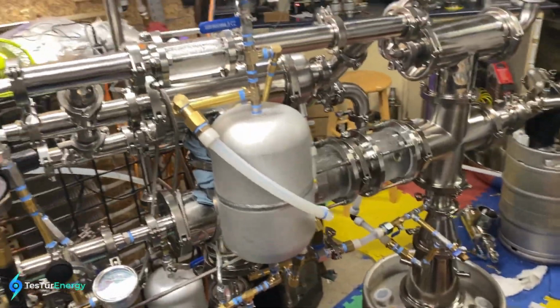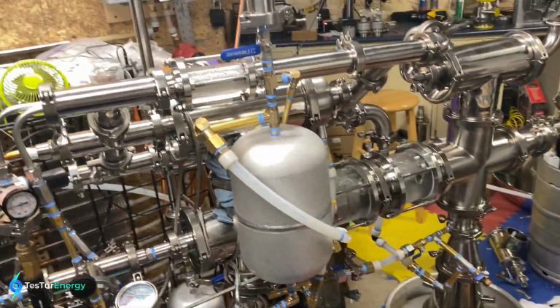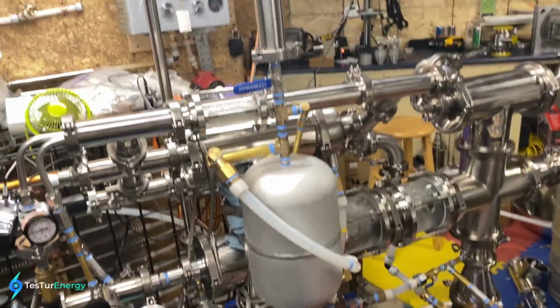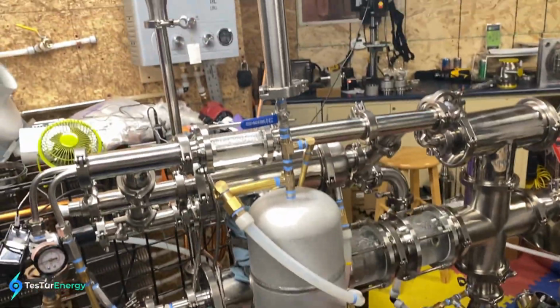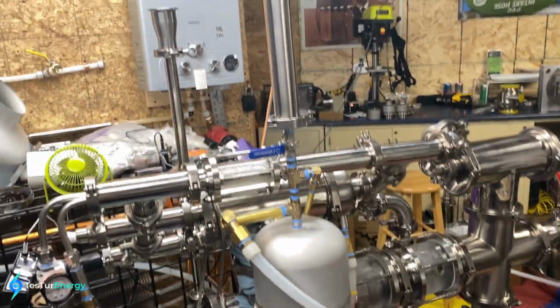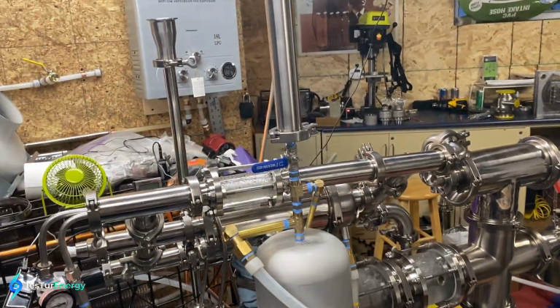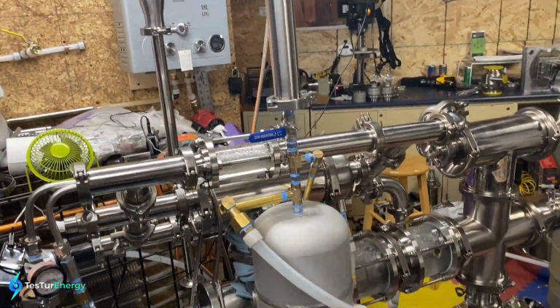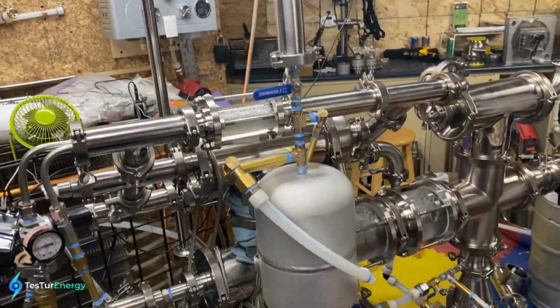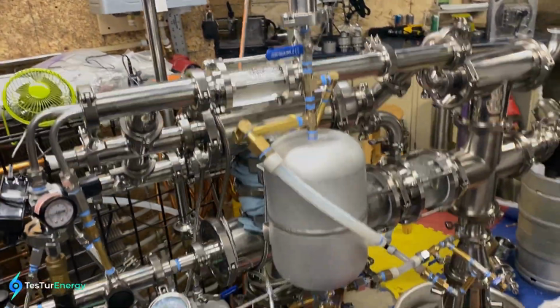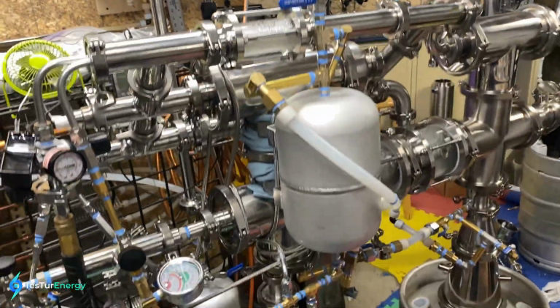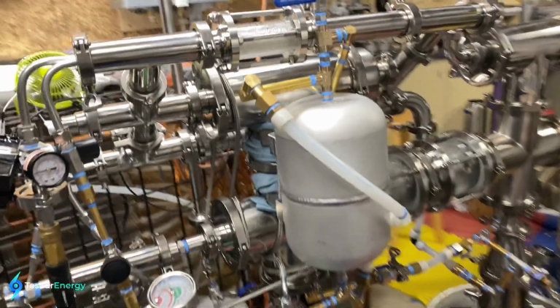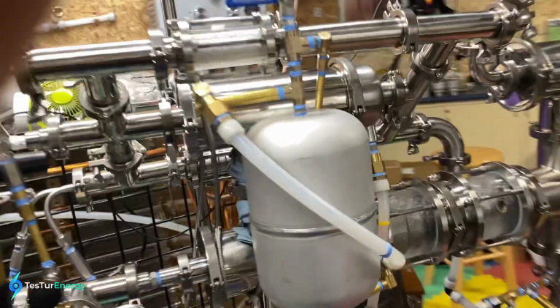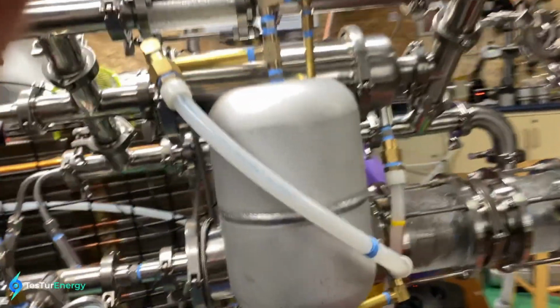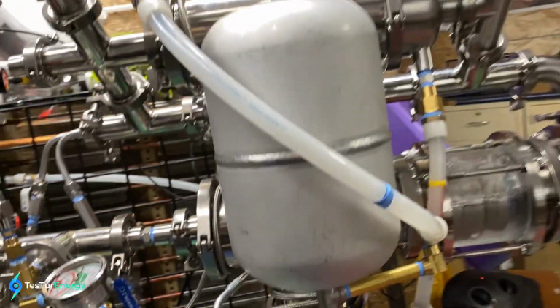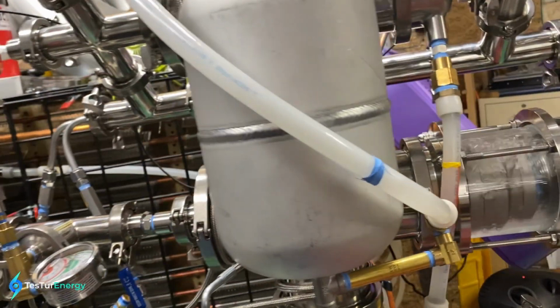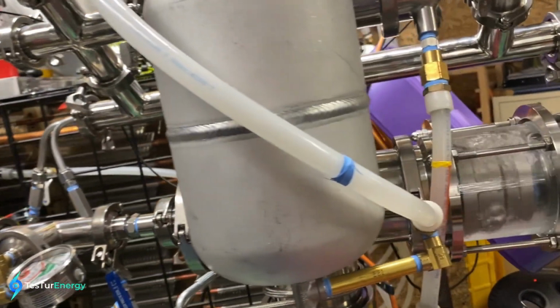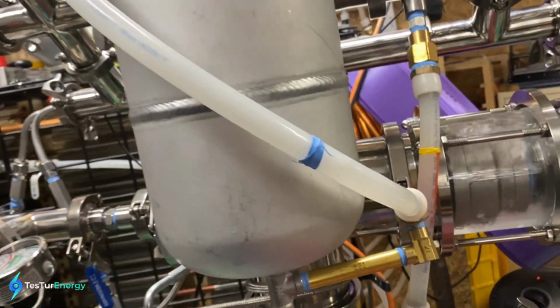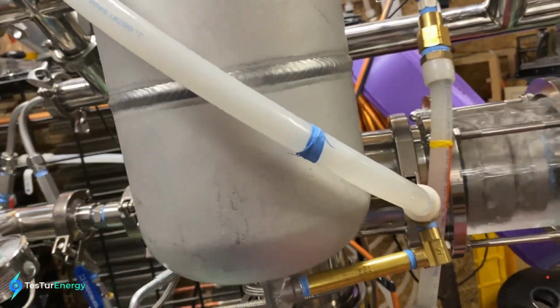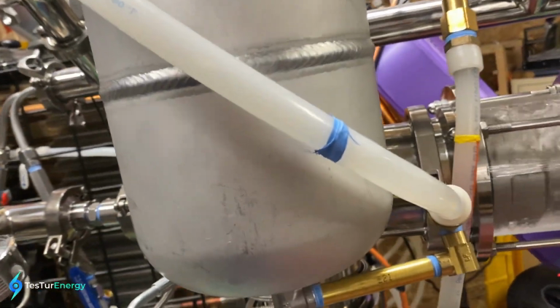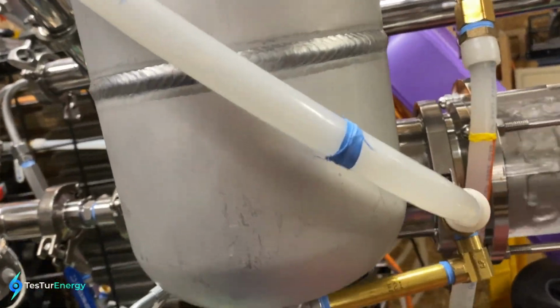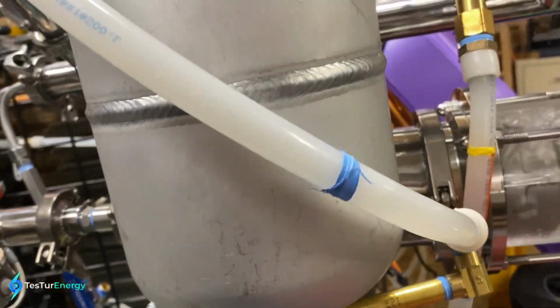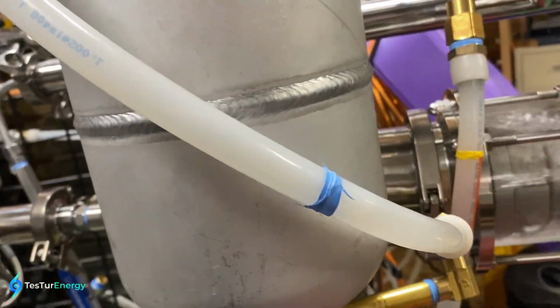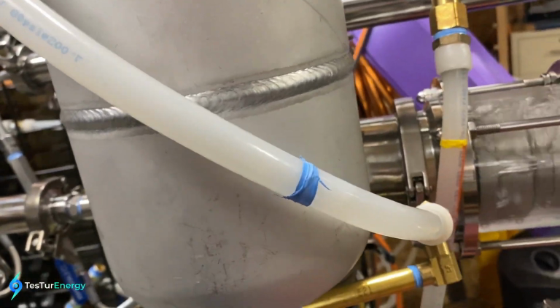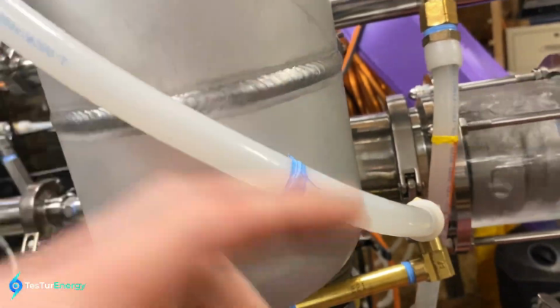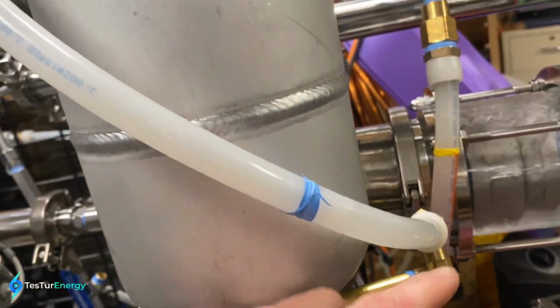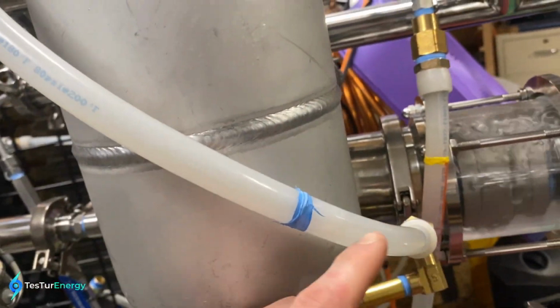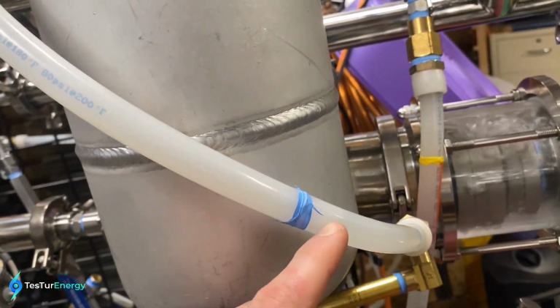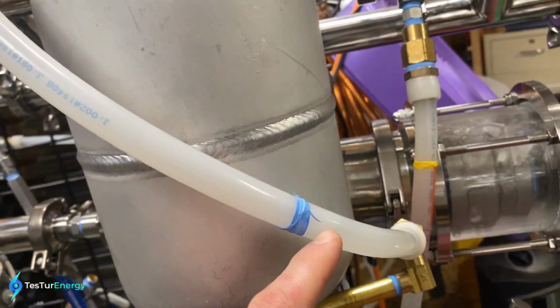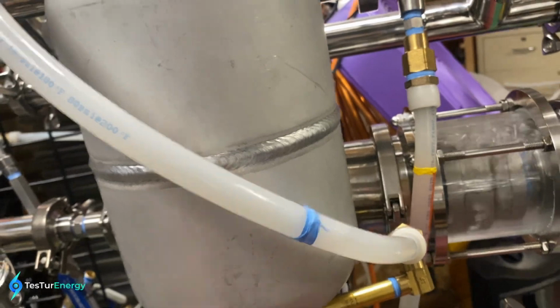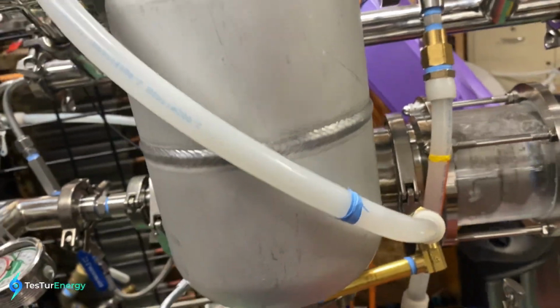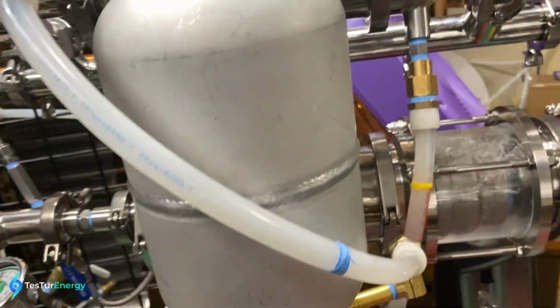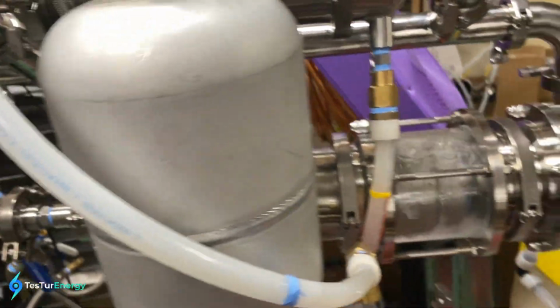I'm not using any liquid fuel — you can see the line in there.